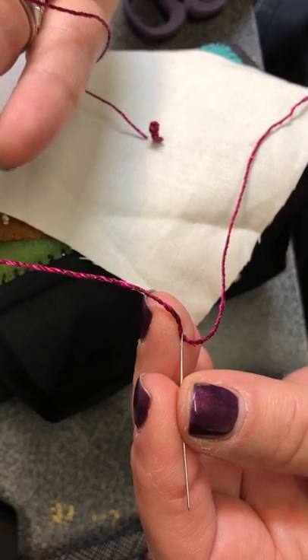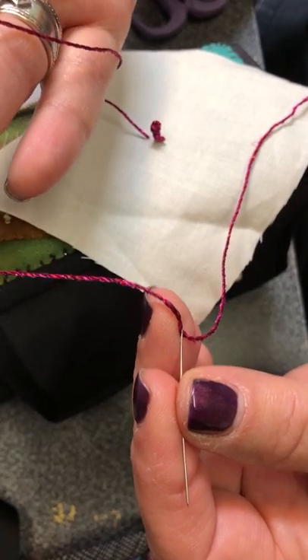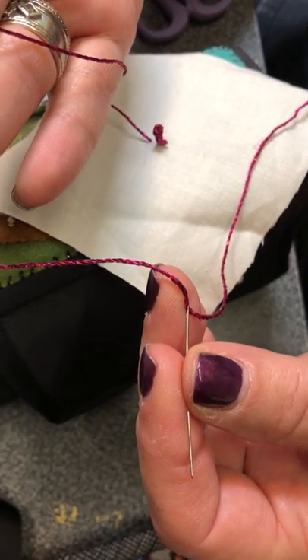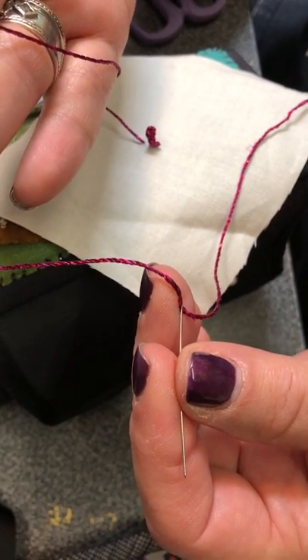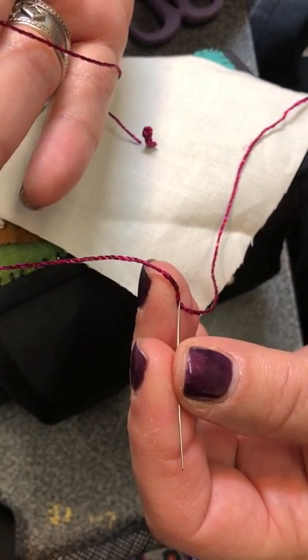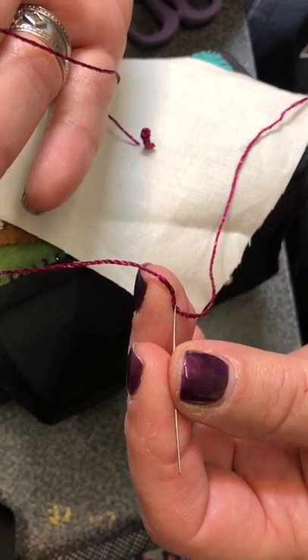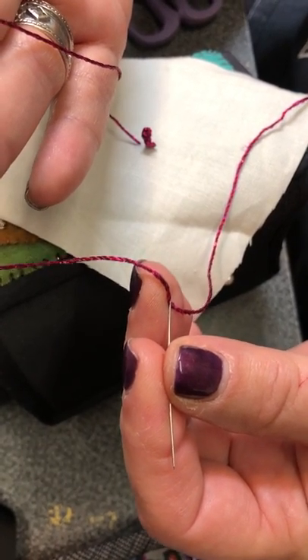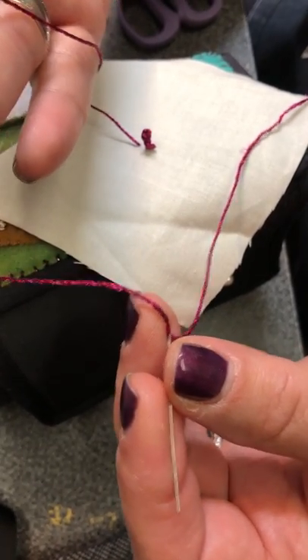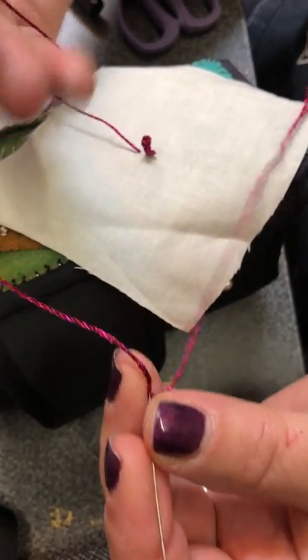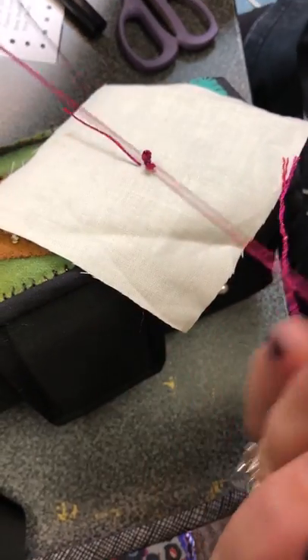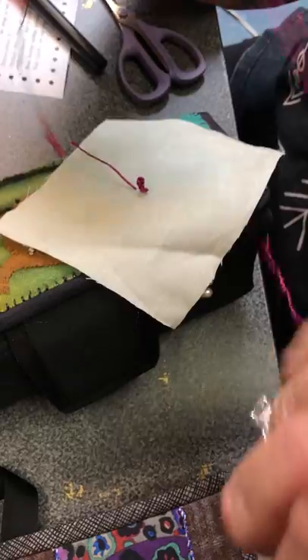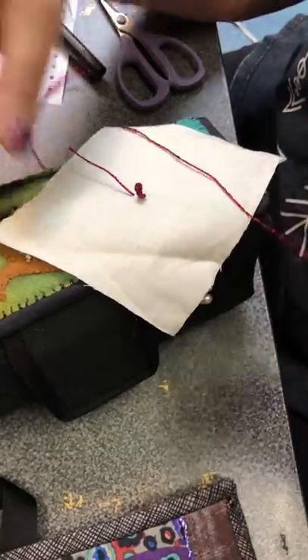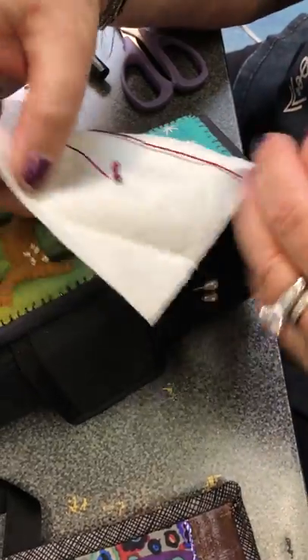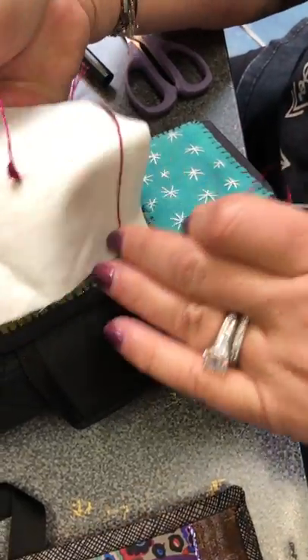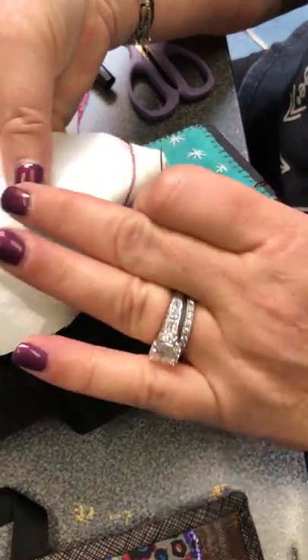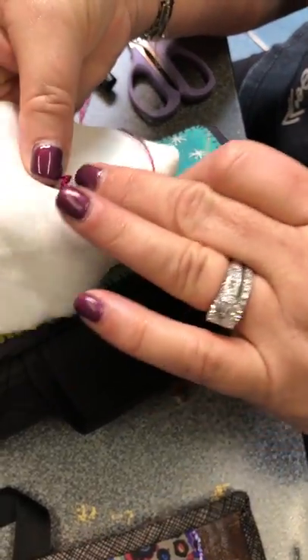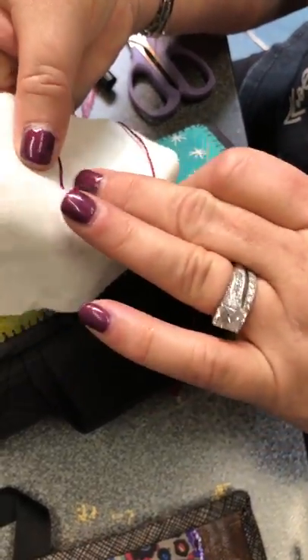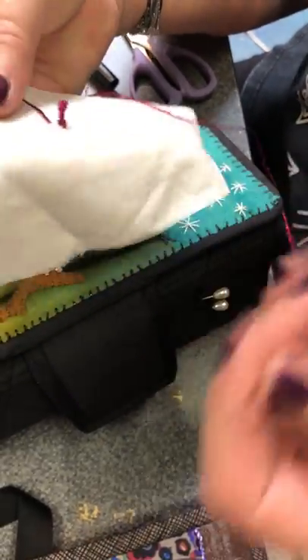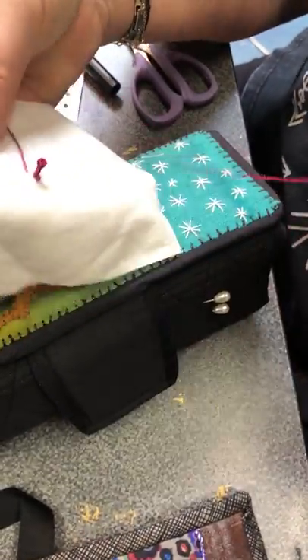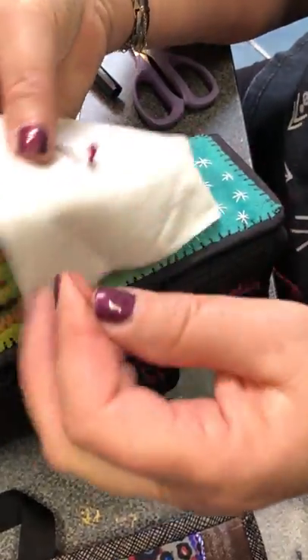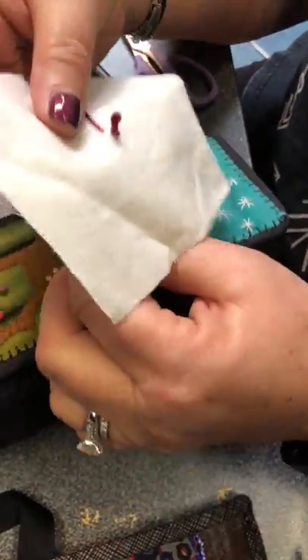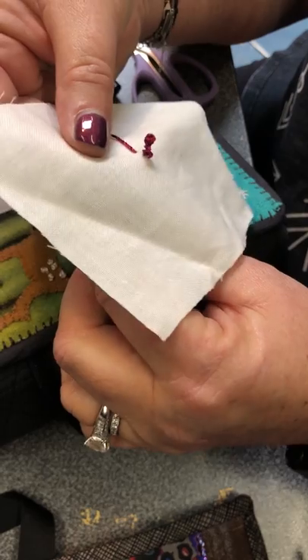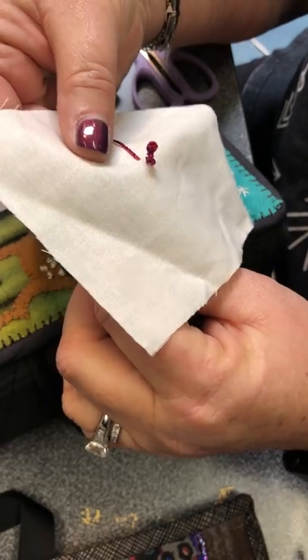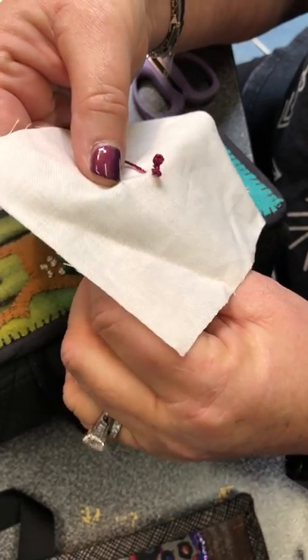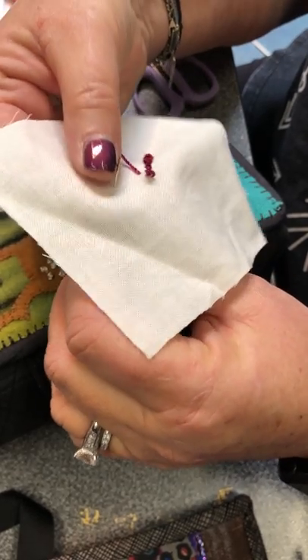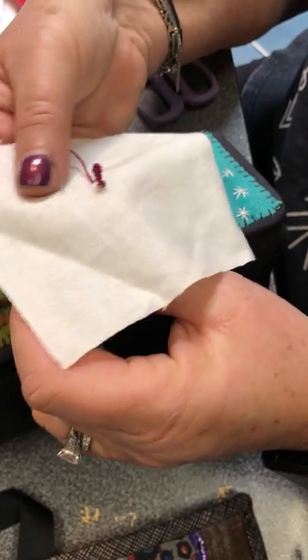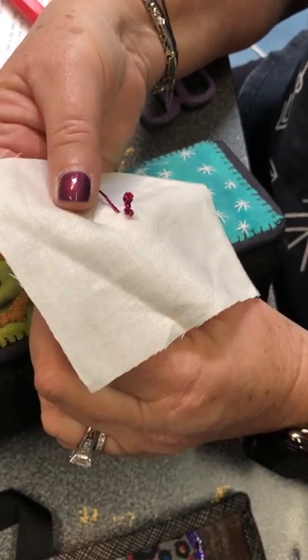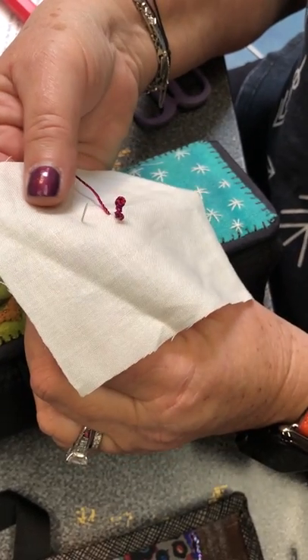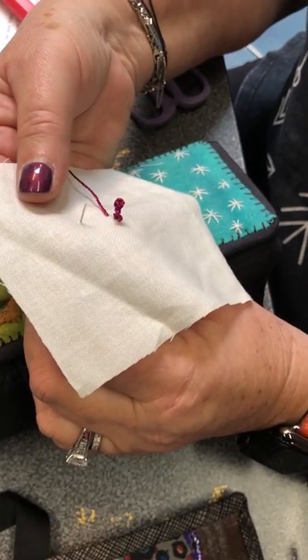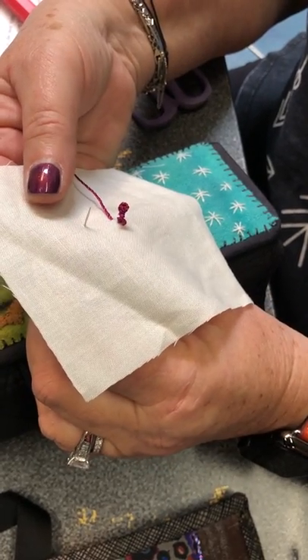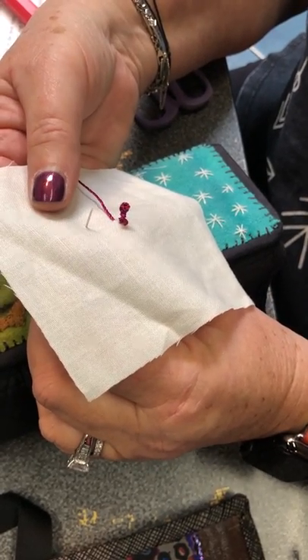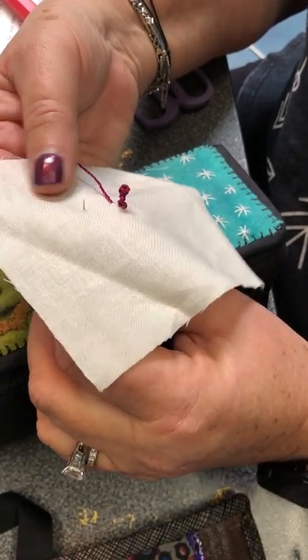They have three different thread colors woven with a colored metallic, and the beauty about these is when you do these kind of stitches with them — especially the French knots — it looks like little glass beads. And the best part is you can quilt or sew right over them.